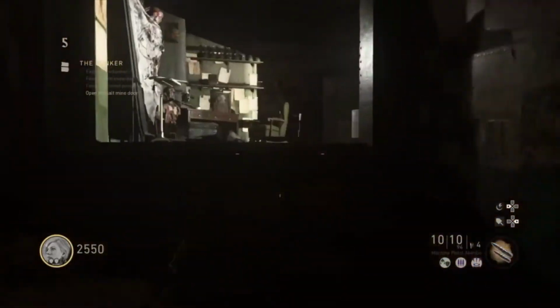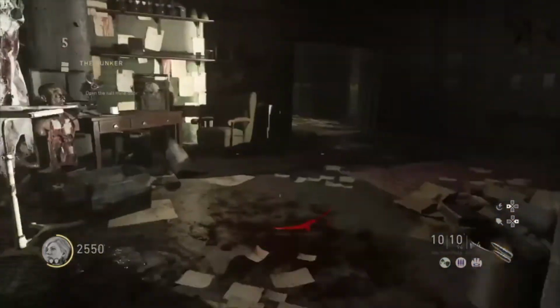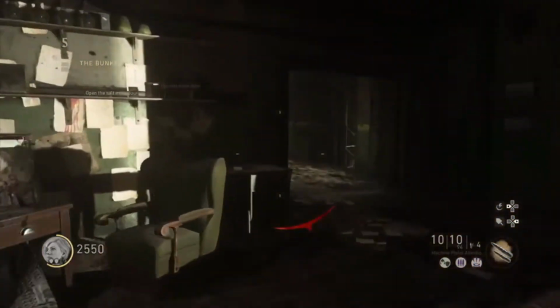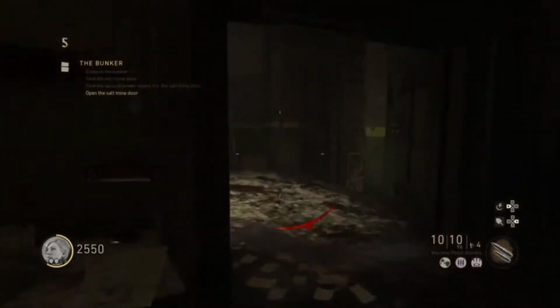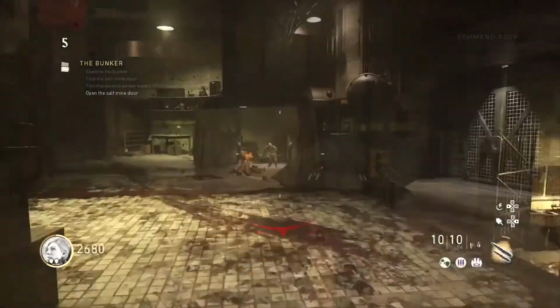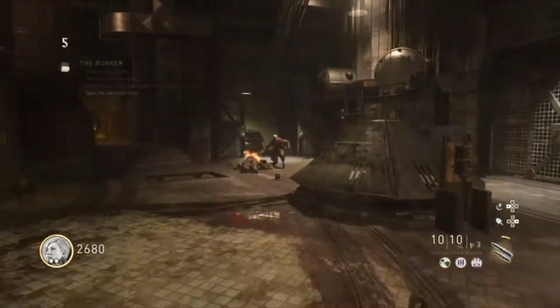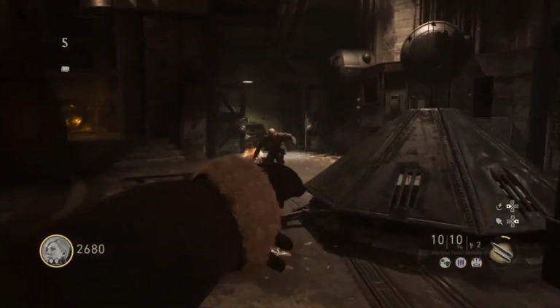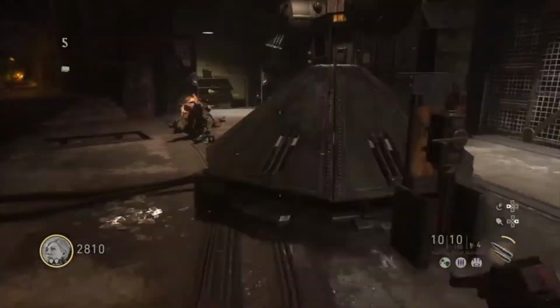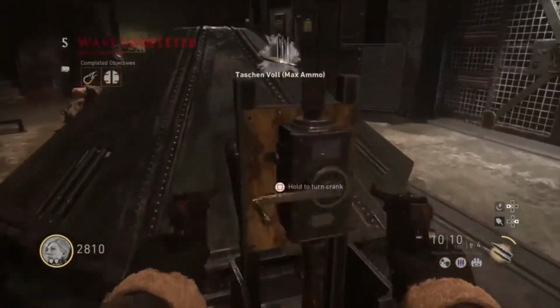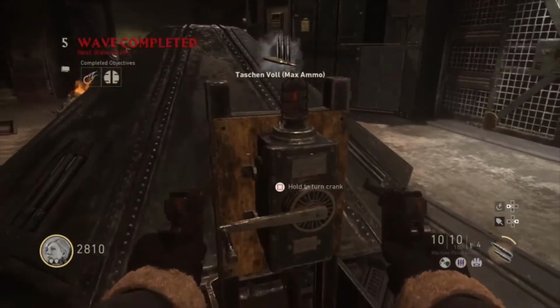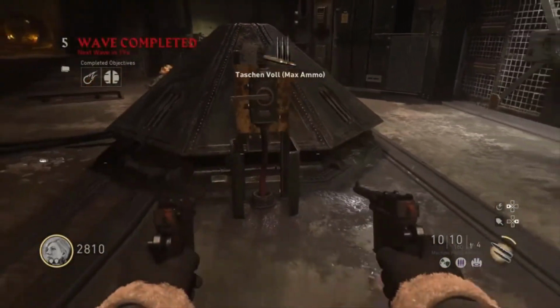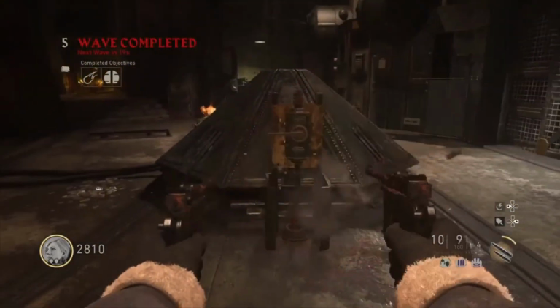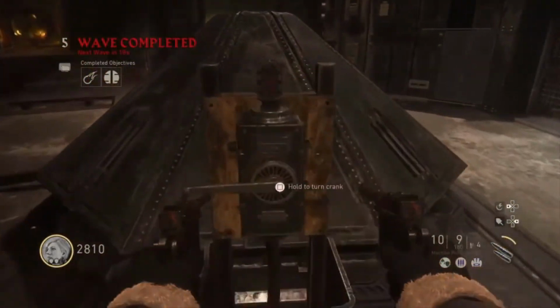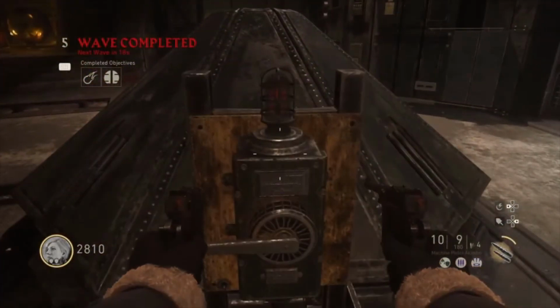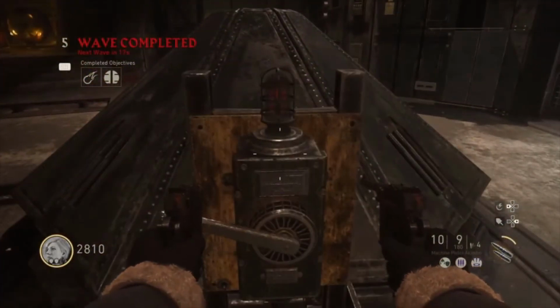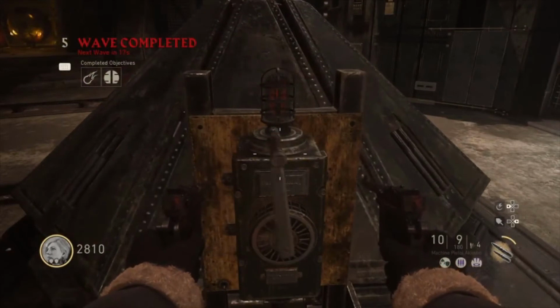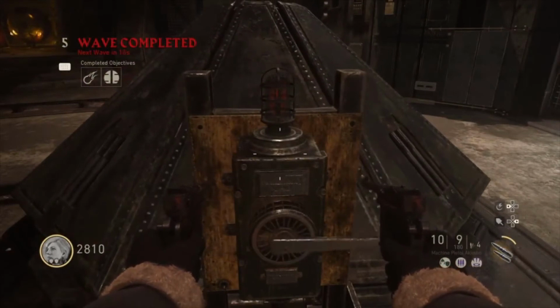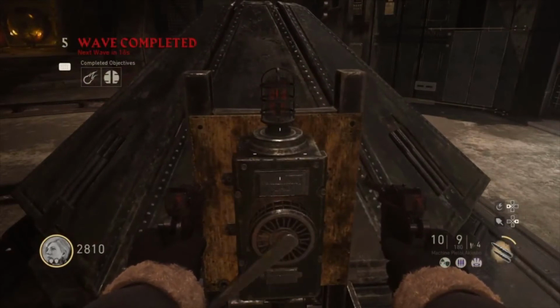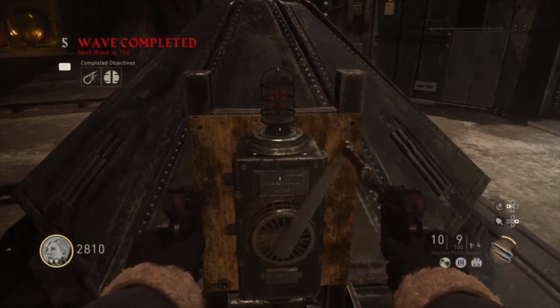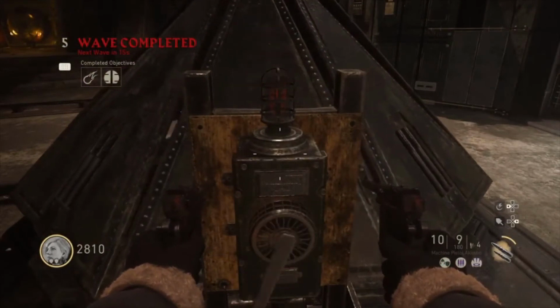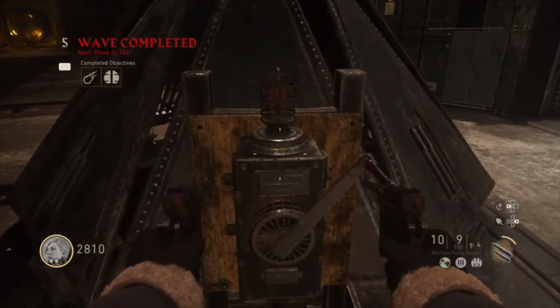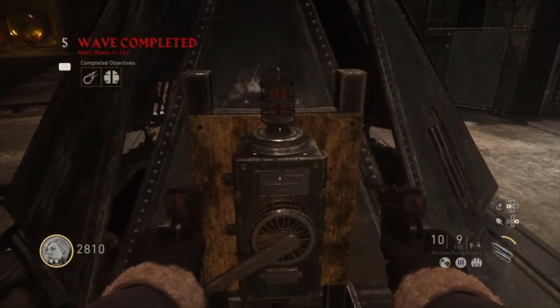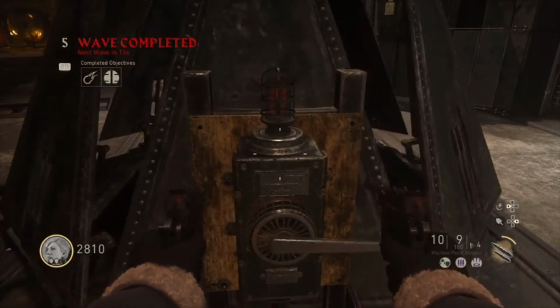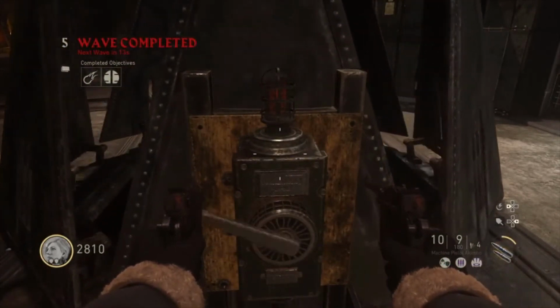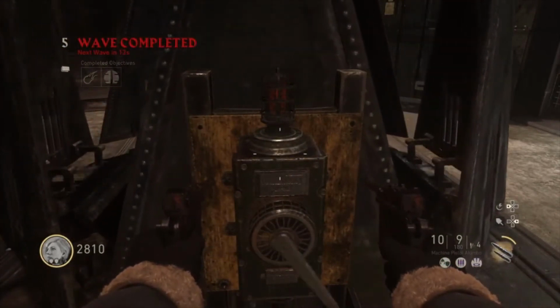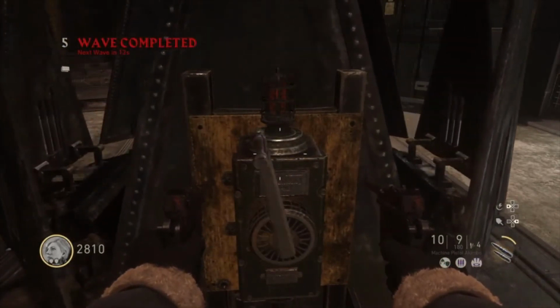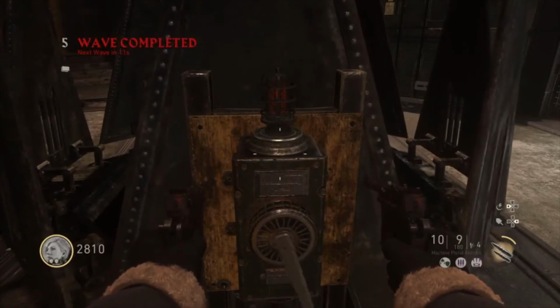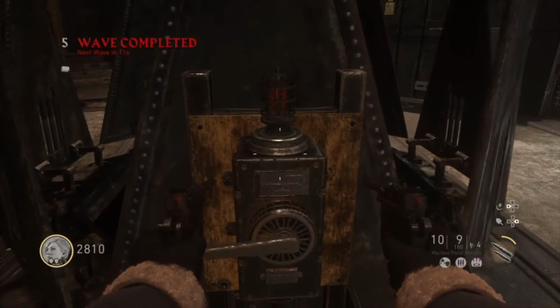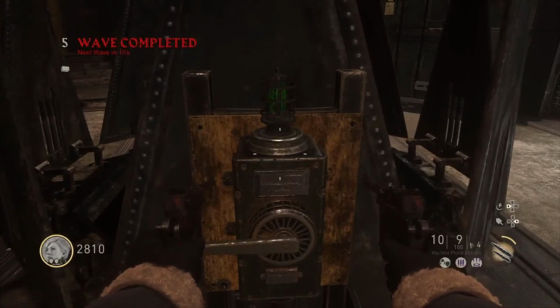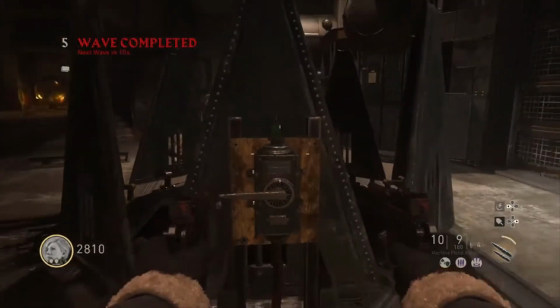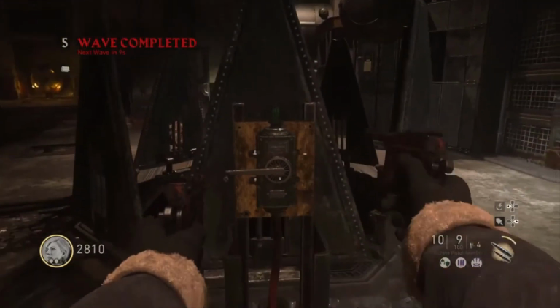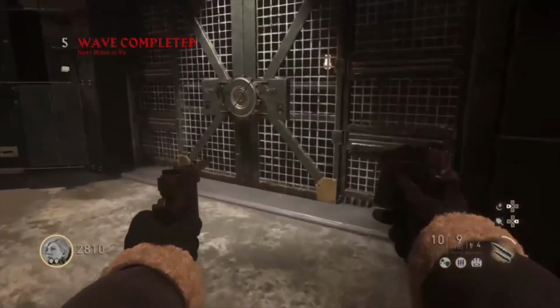Make your way back to the command center. There's a crank right here — go ahead and hold square on it and it'll open up. Once it's done, you'll see the light turn green right at the top, and you can now open this place up.